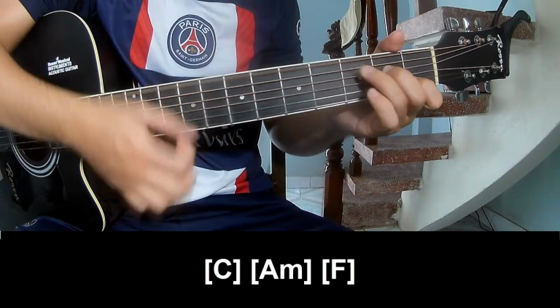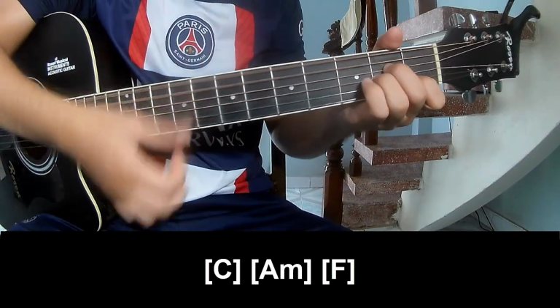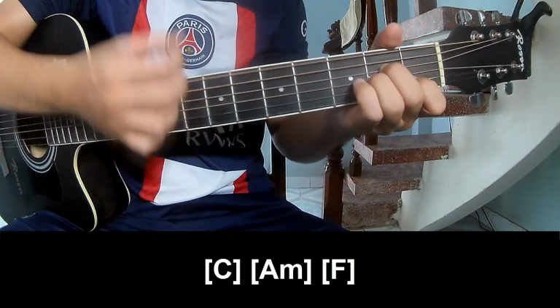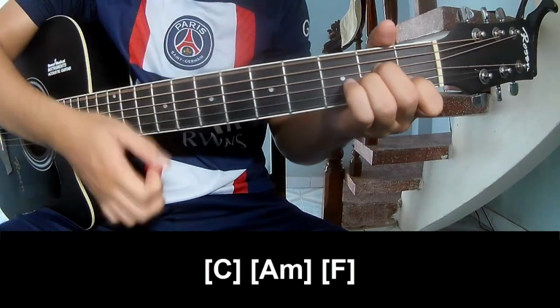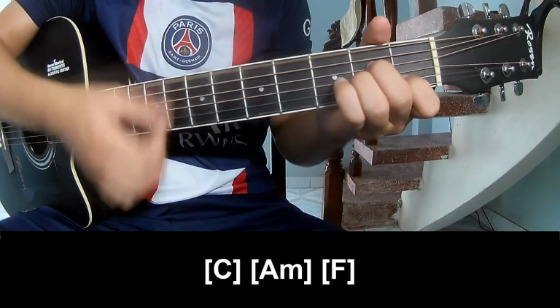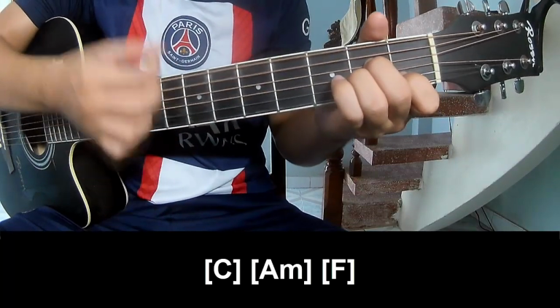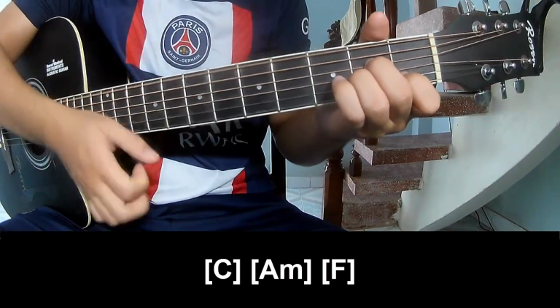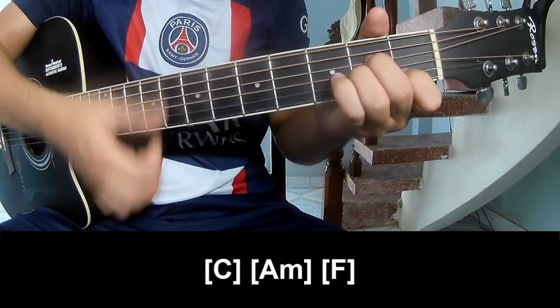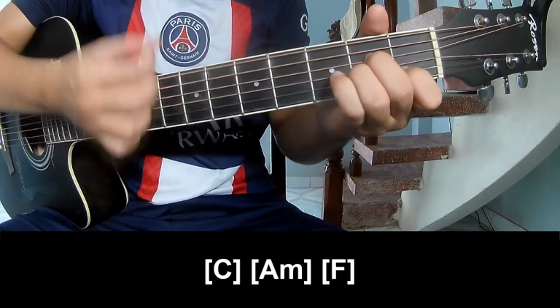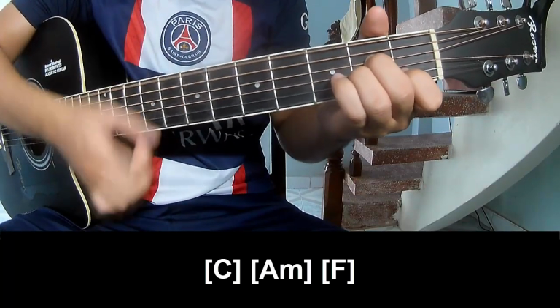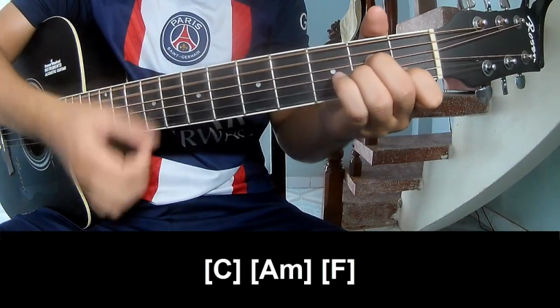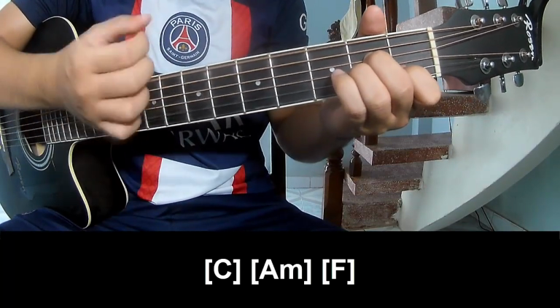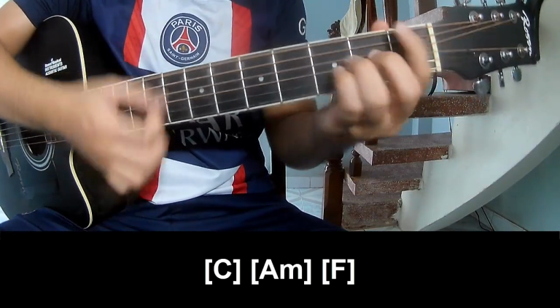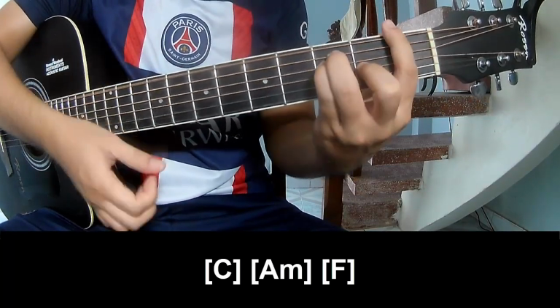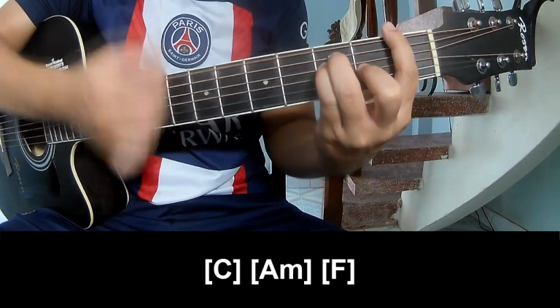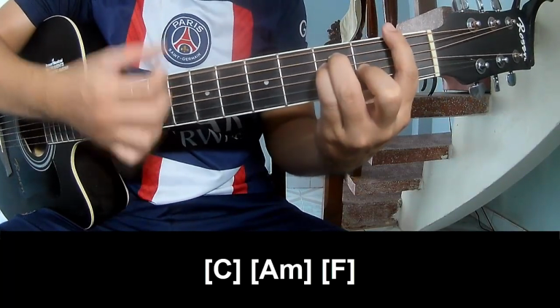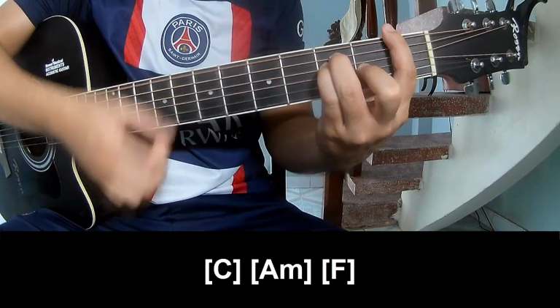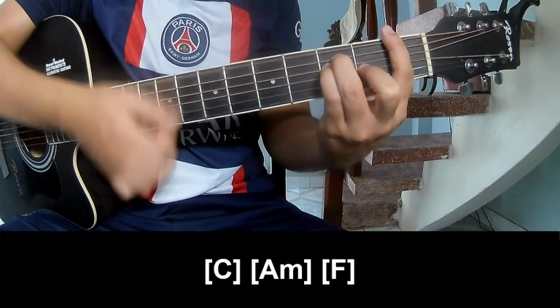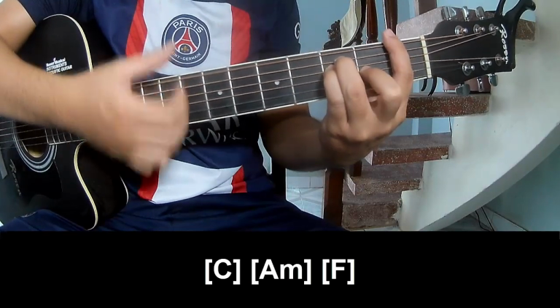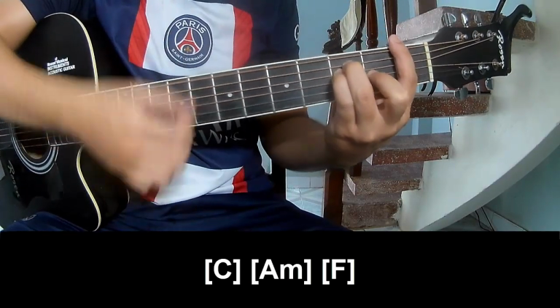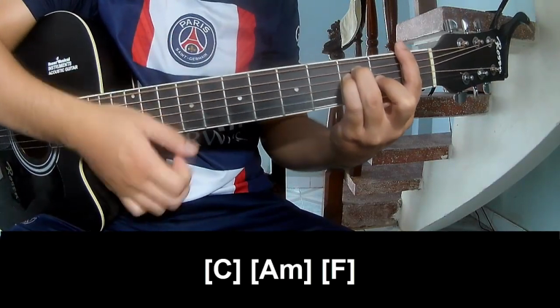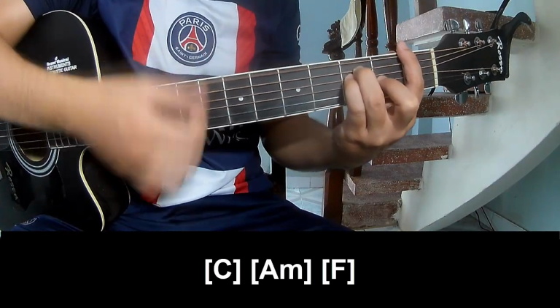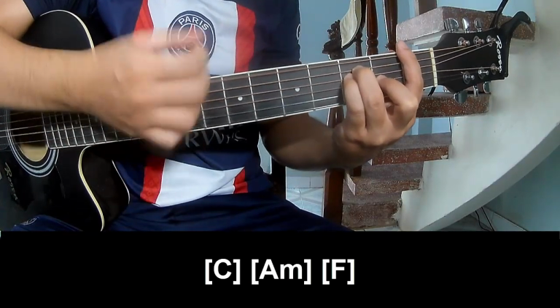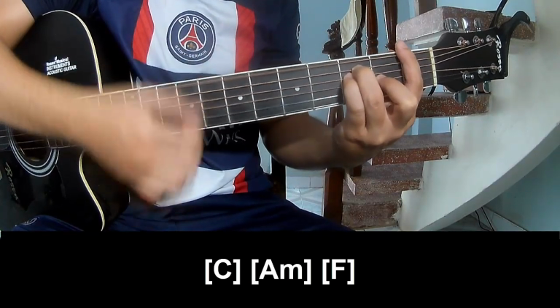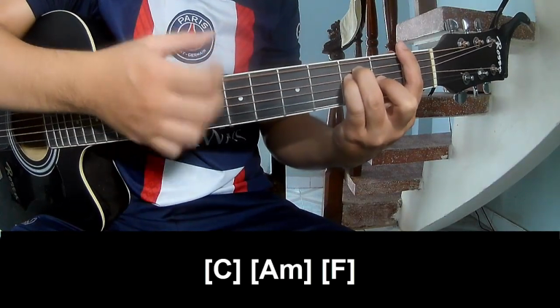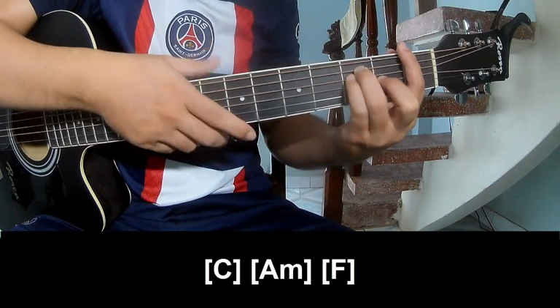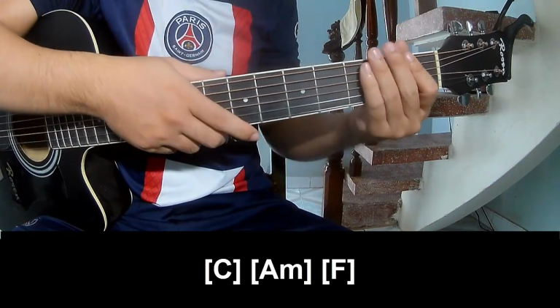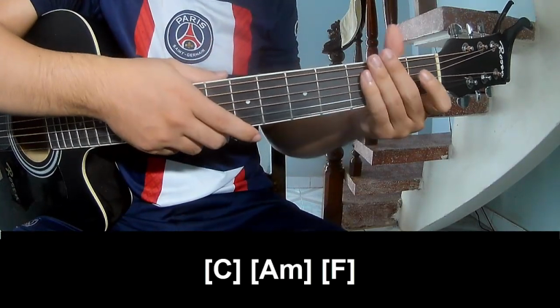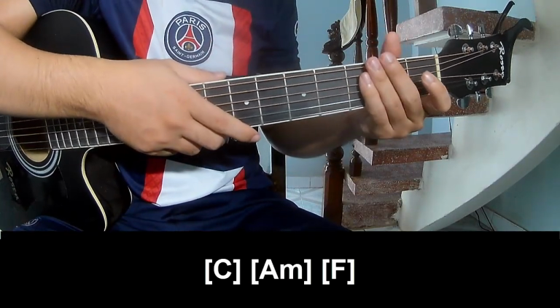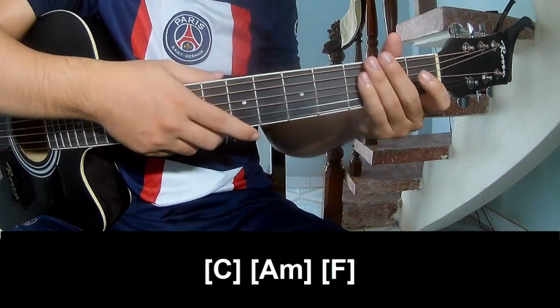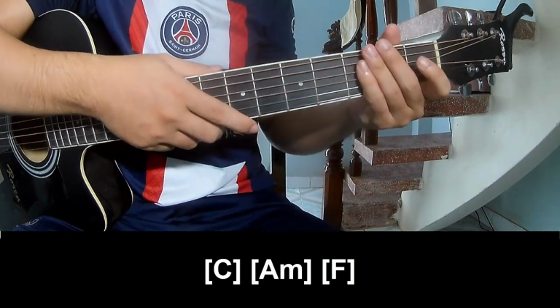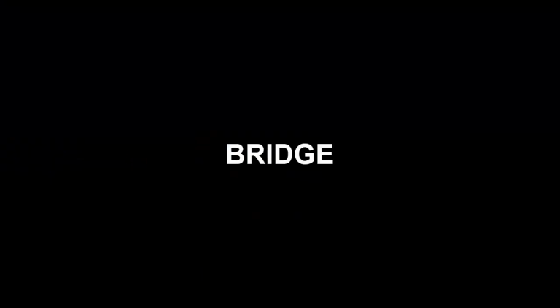I am... And now... the strumming pattern is the same way for the verse.